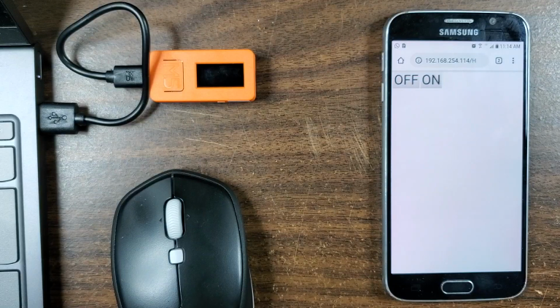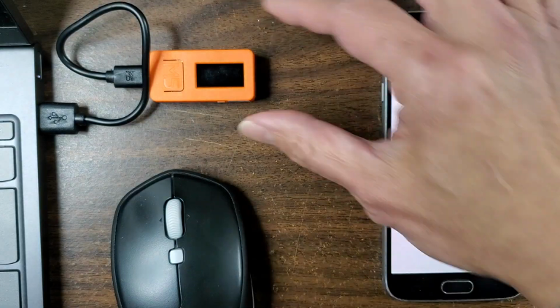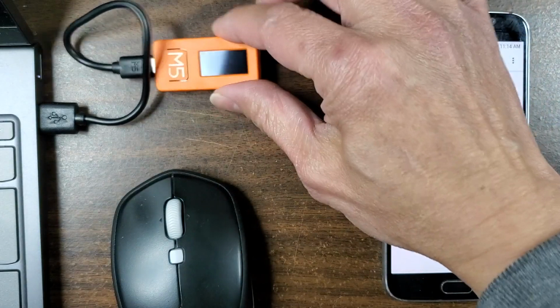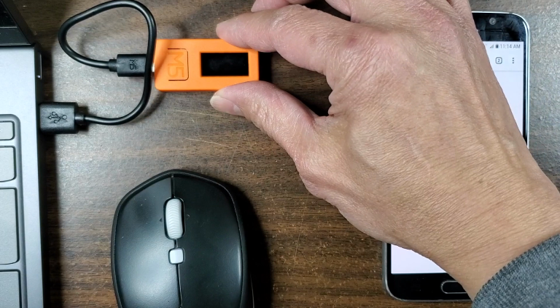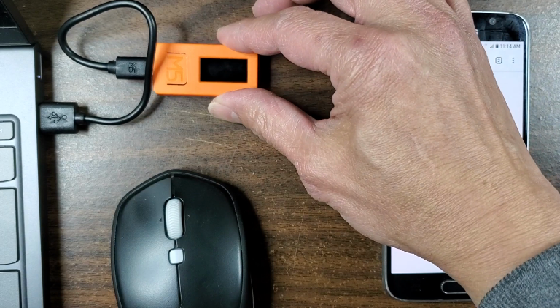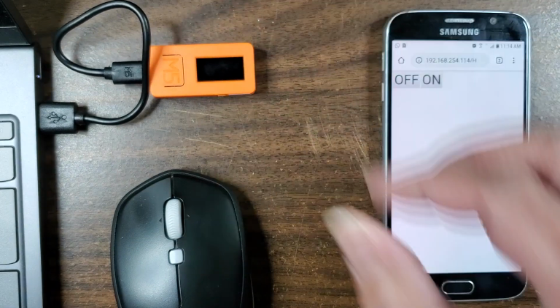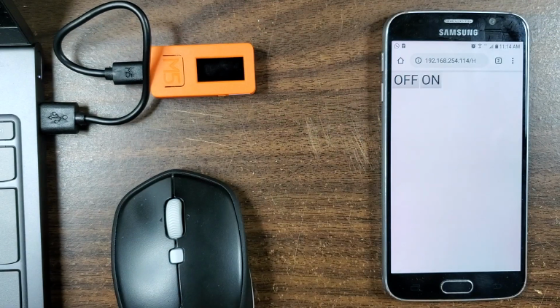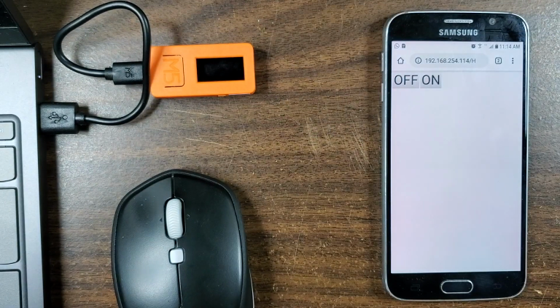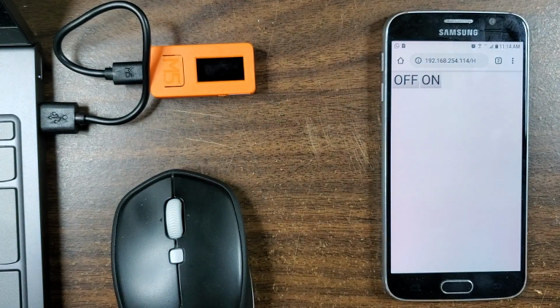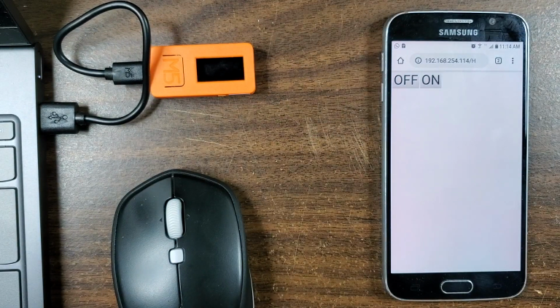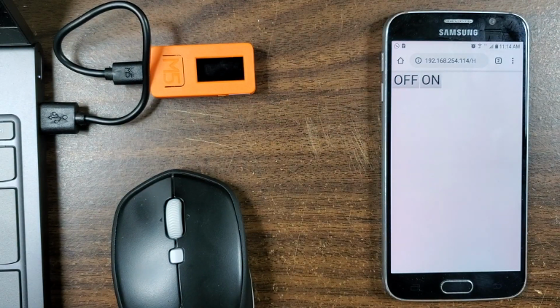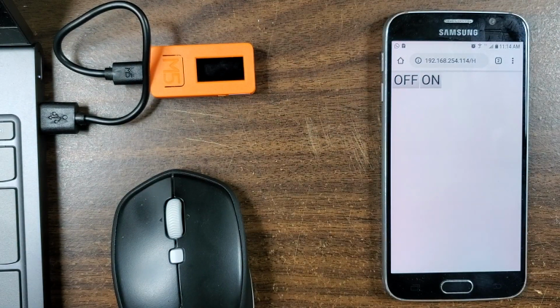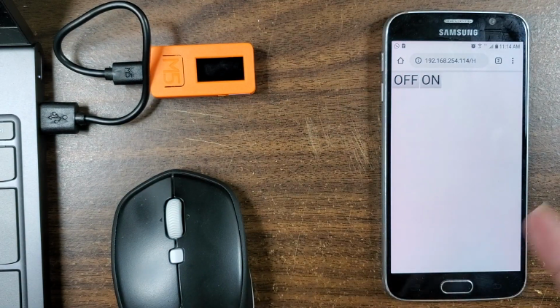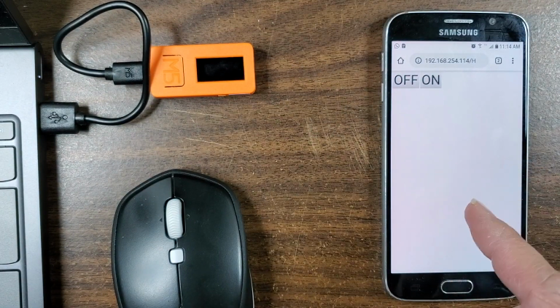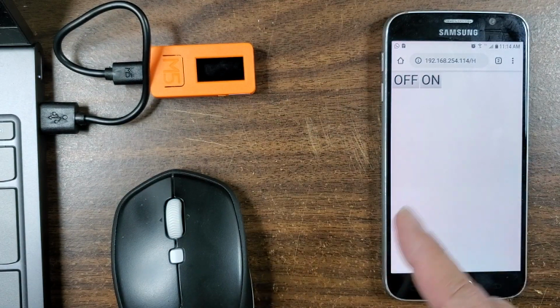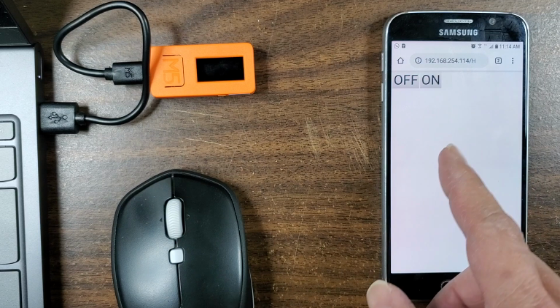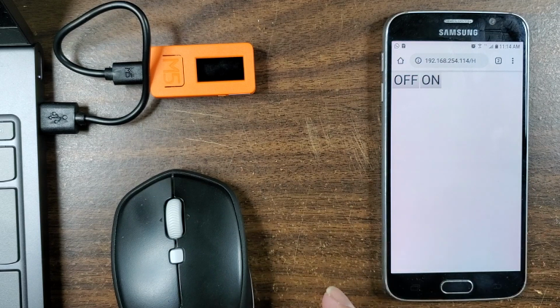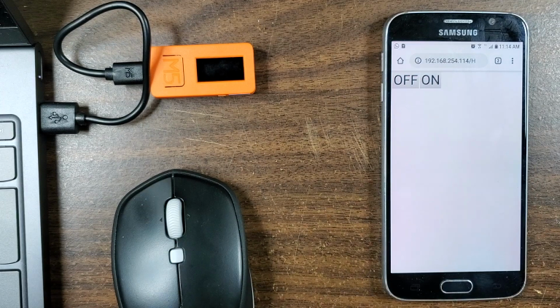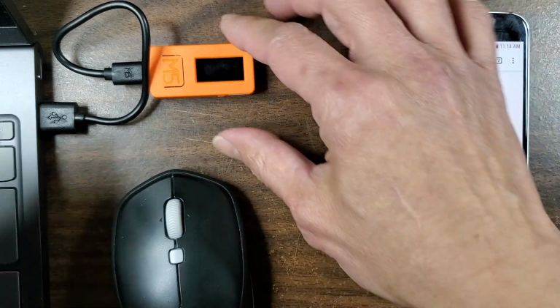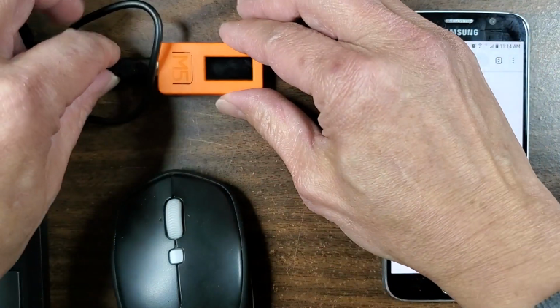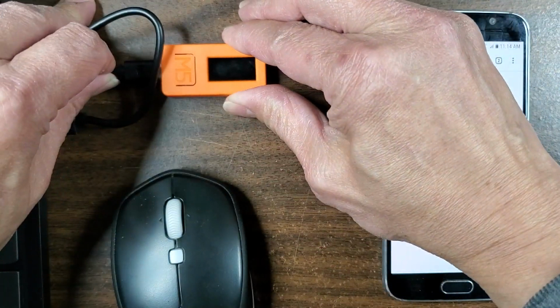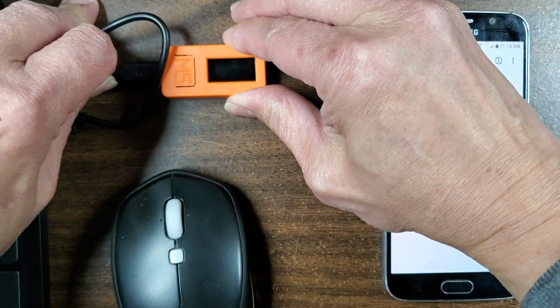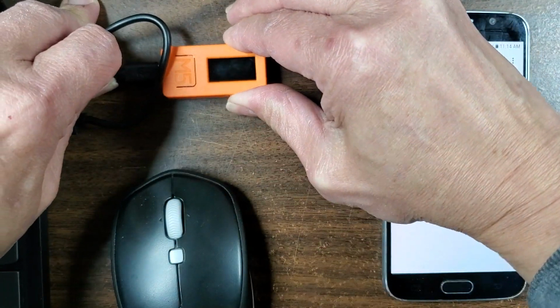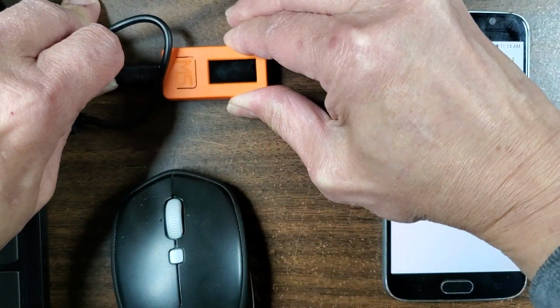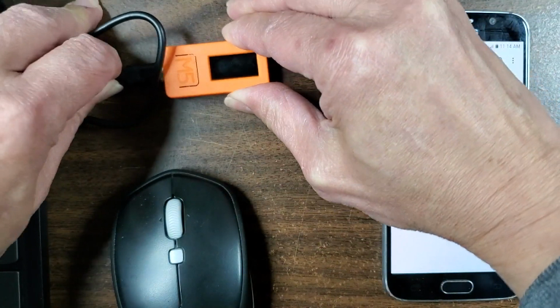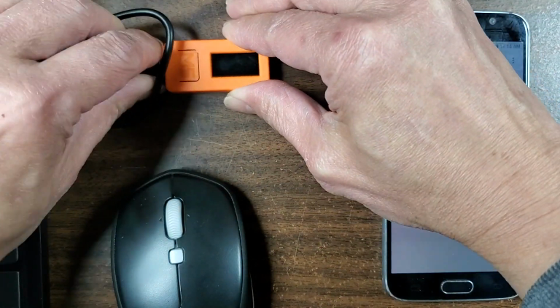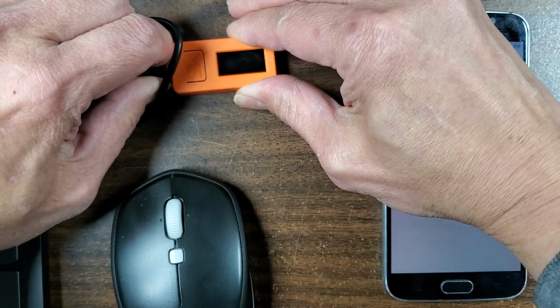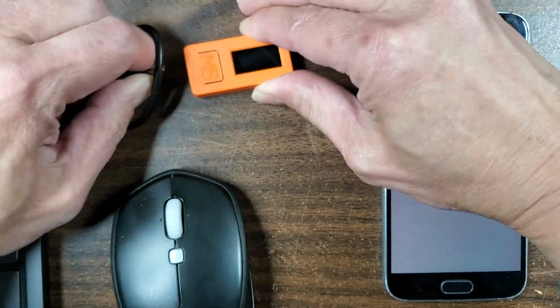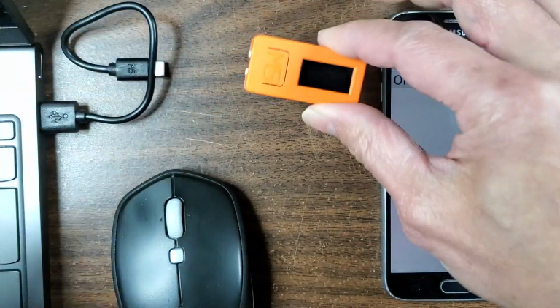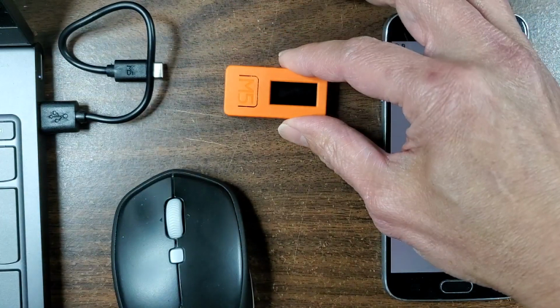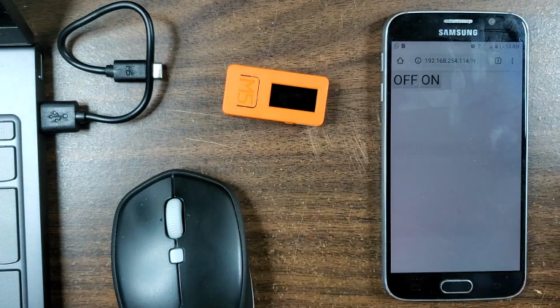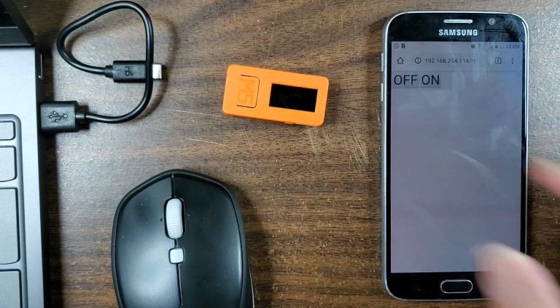So I installed the board manager for this. There's really good instructions — I'll link it in the description. And I got it actually working now. I'm not using any of the sensors or anything, but they might unplug it. This thing has a battery, so it's actually independent.